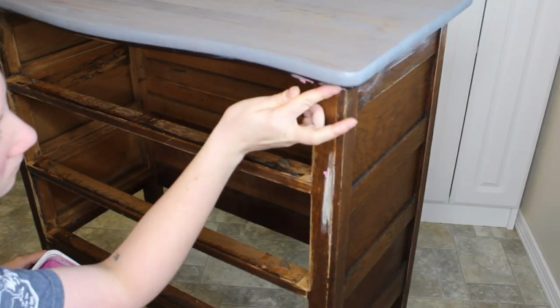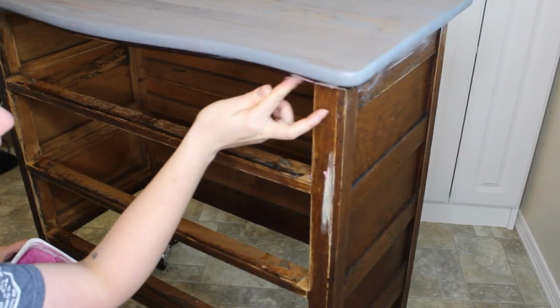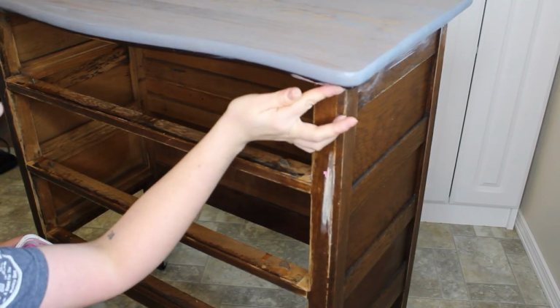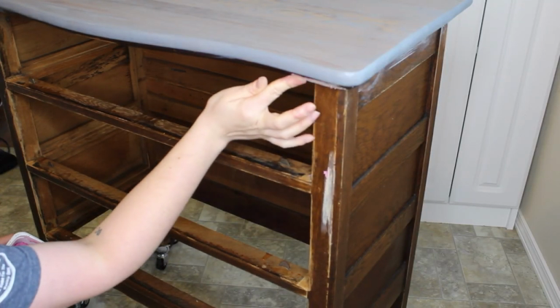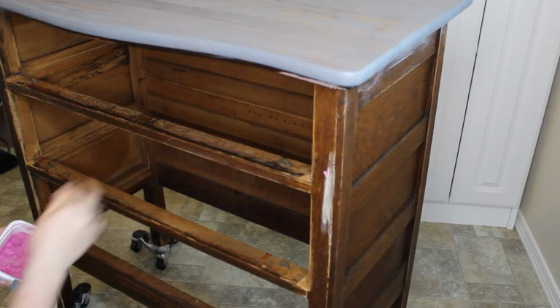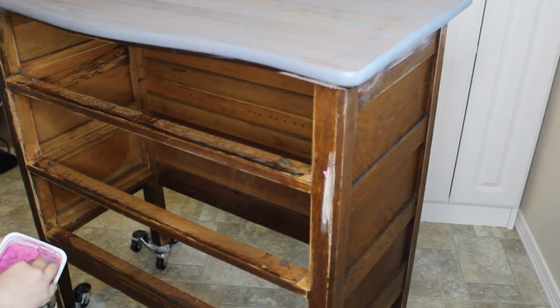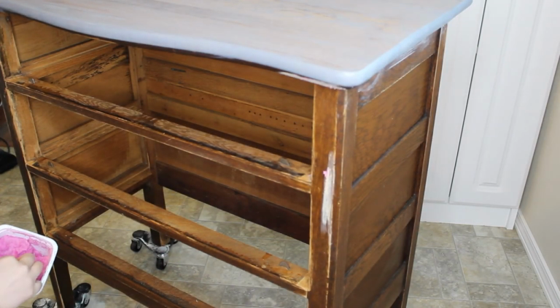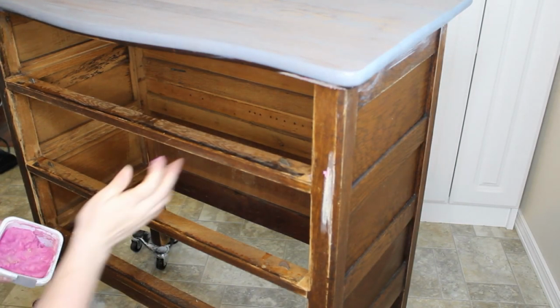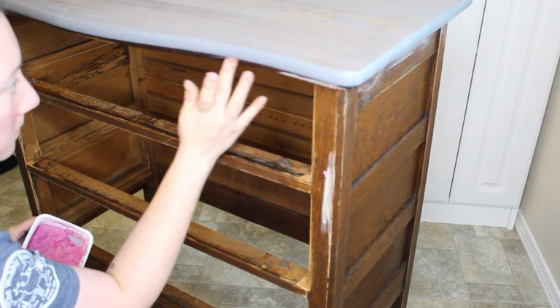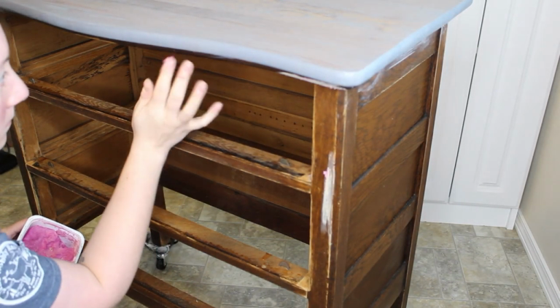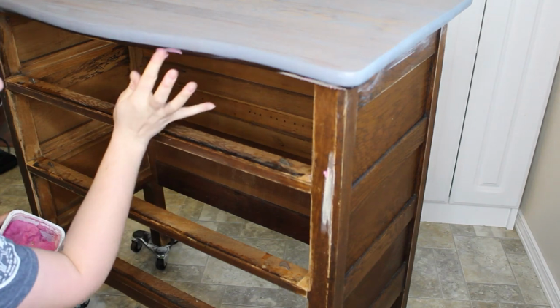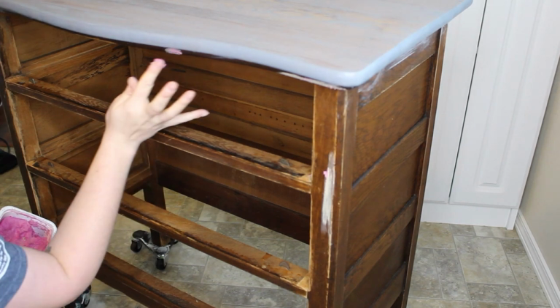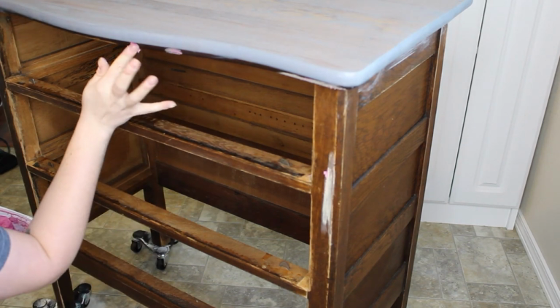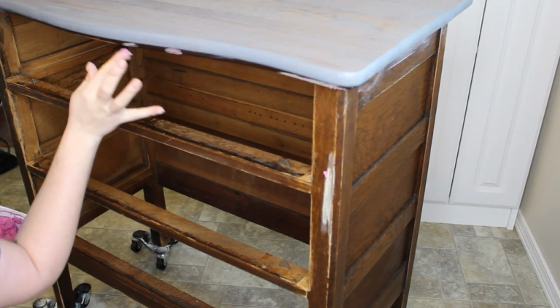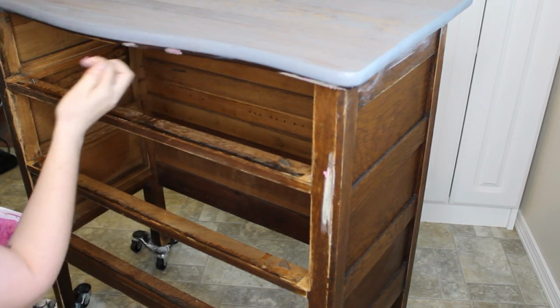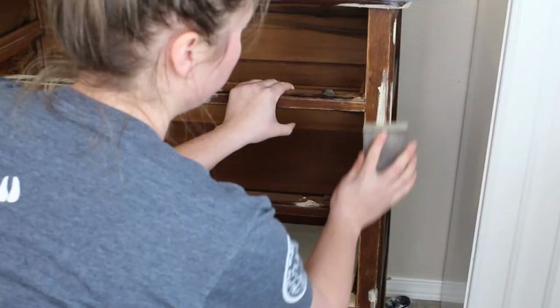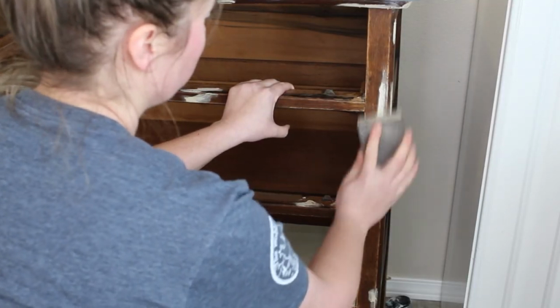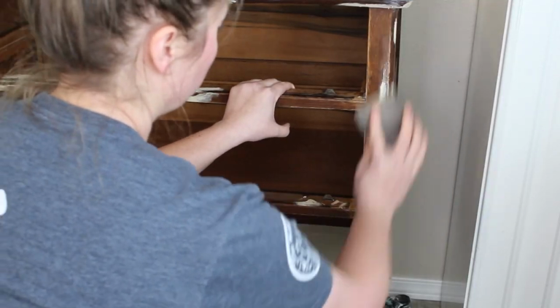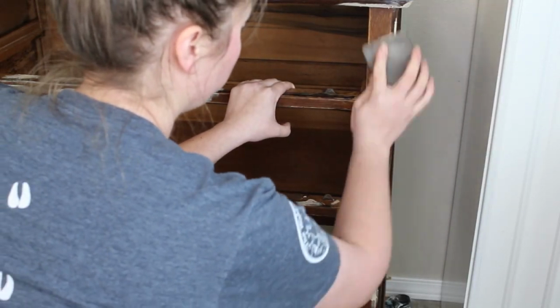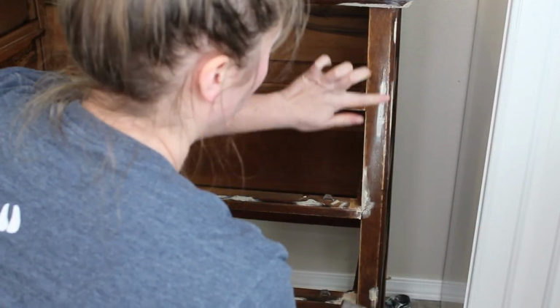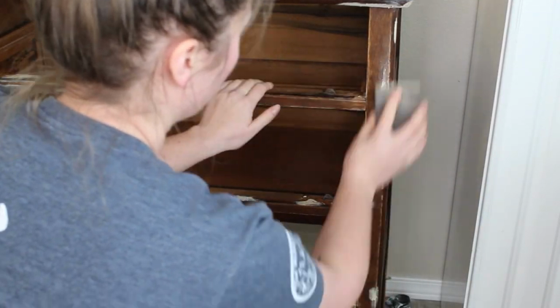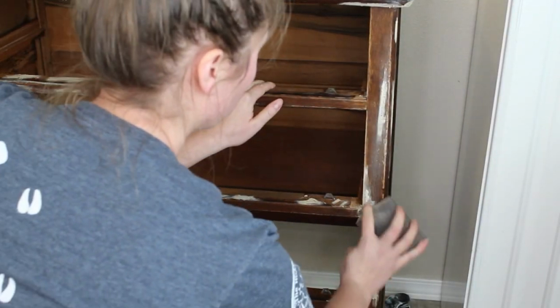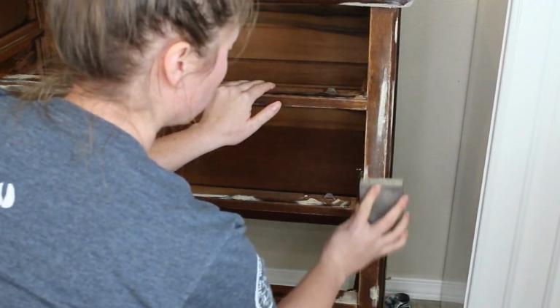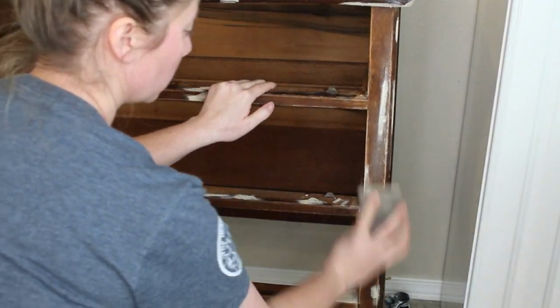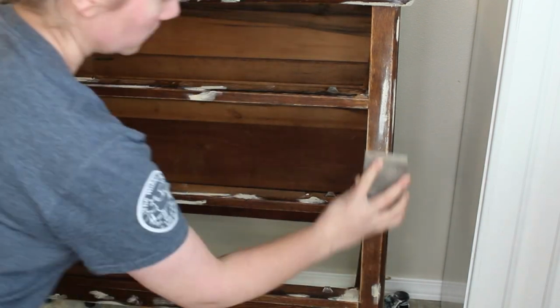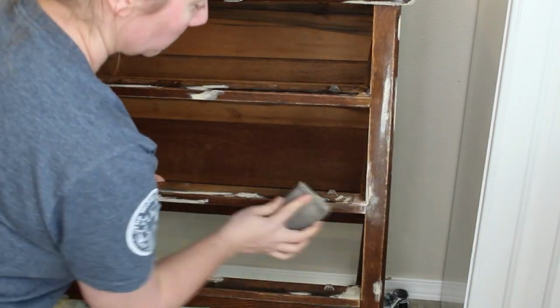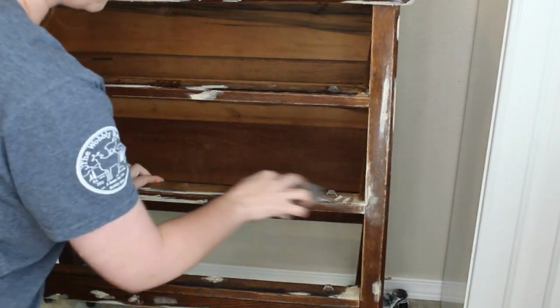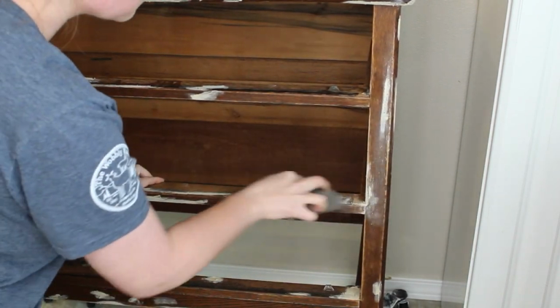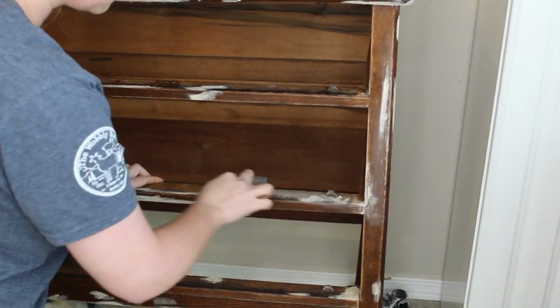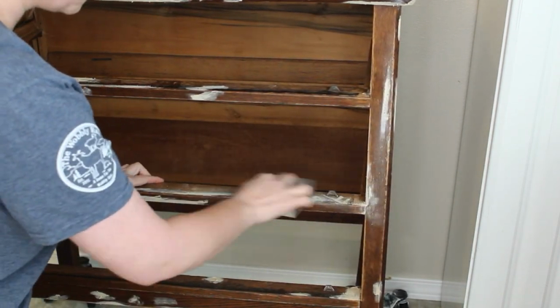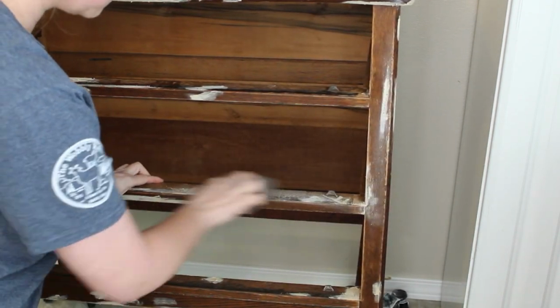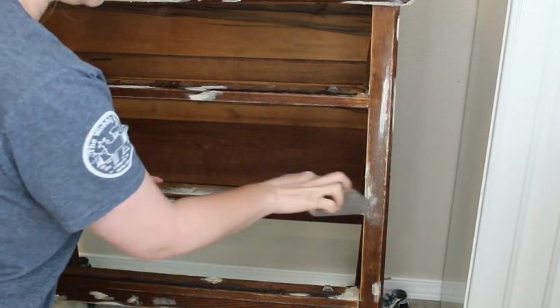After my stain was dry I brought the piece inside and I'm filling any of the damage with some wood filler. Once that dries I will sand it smooth with a sanding sponge and then just wipe back any dust that was created from the wood filler.